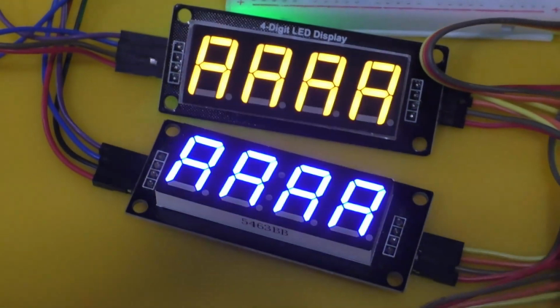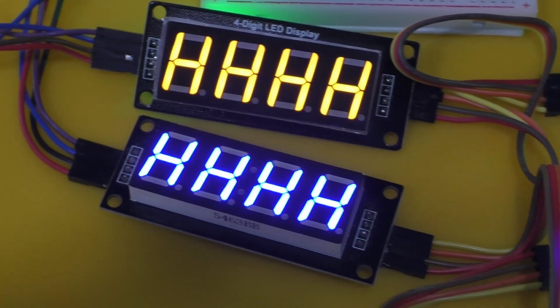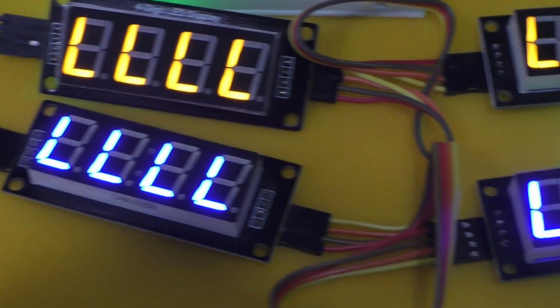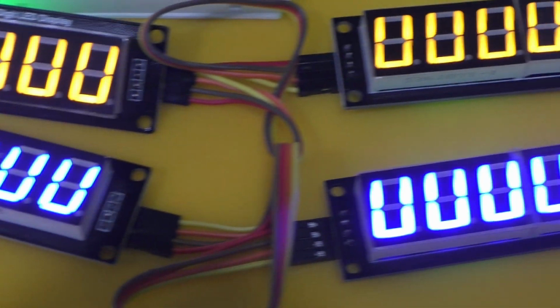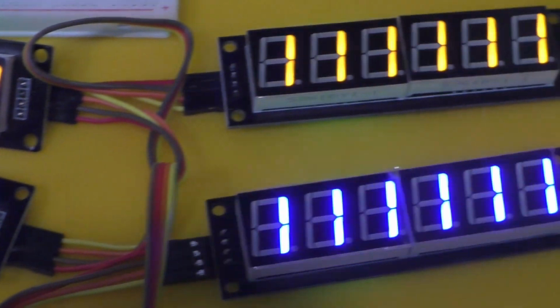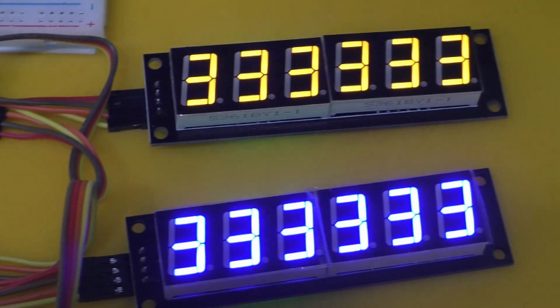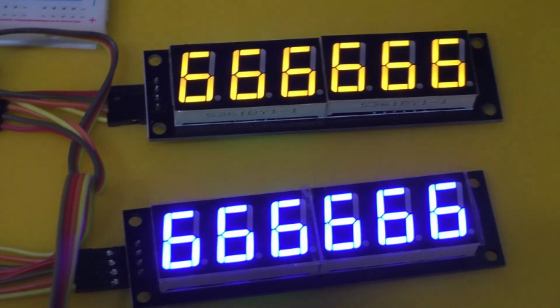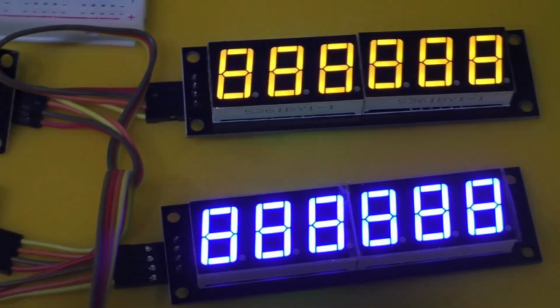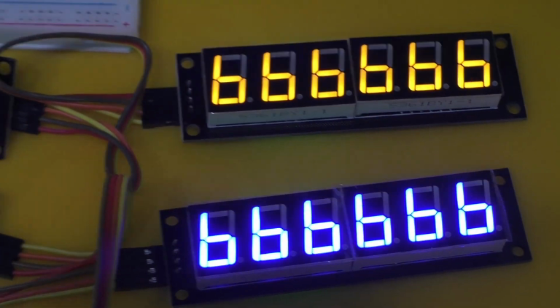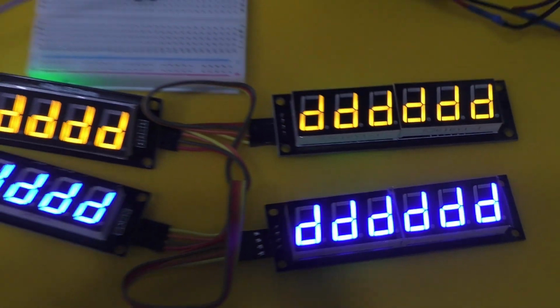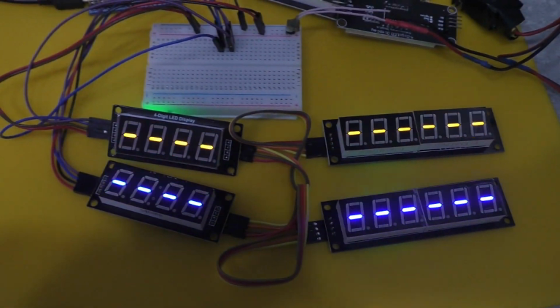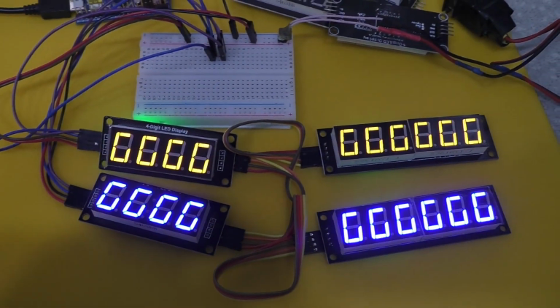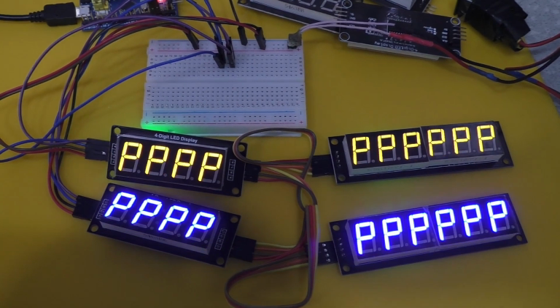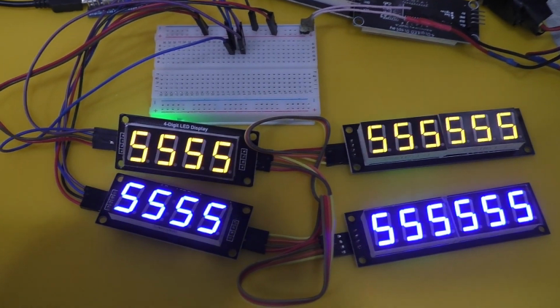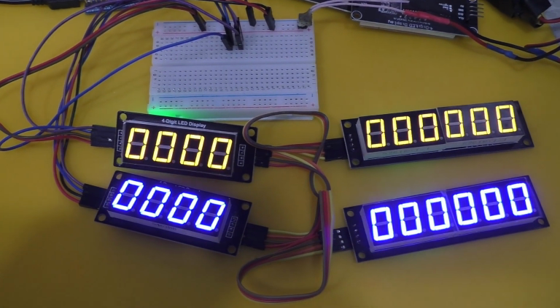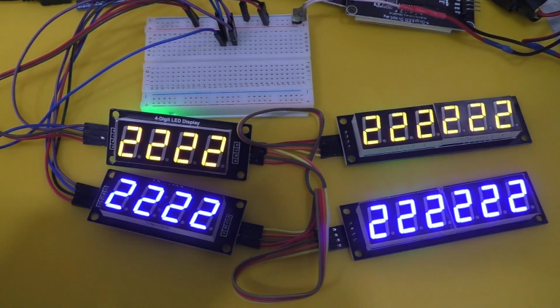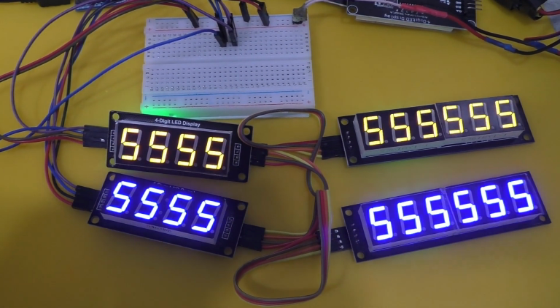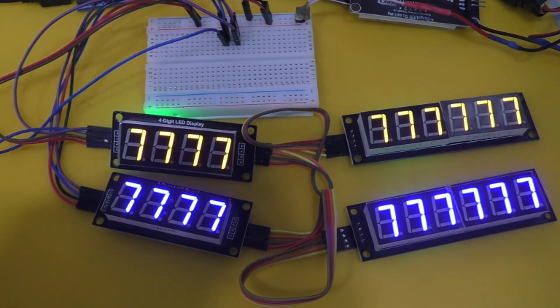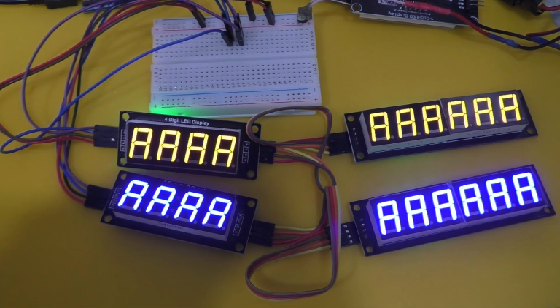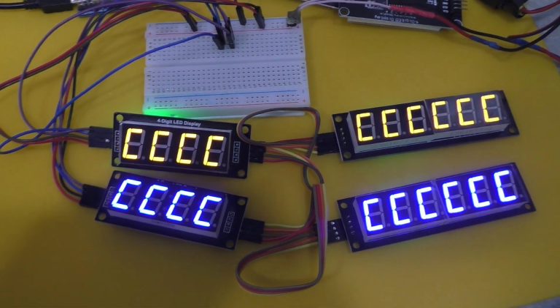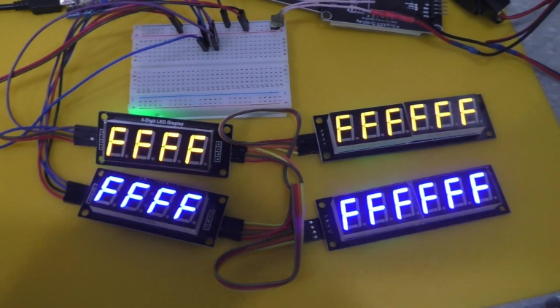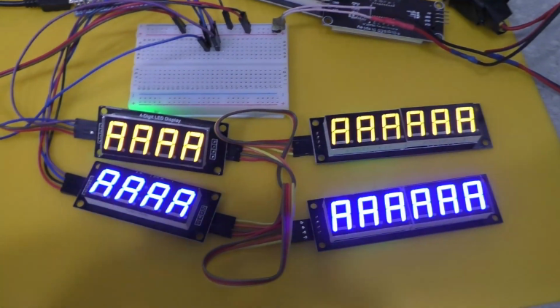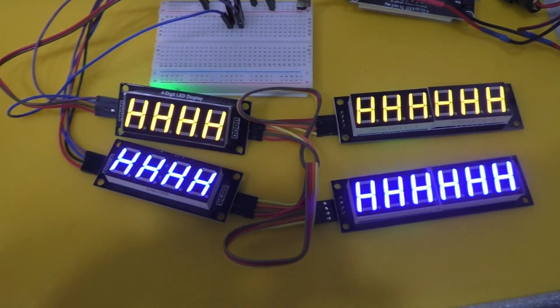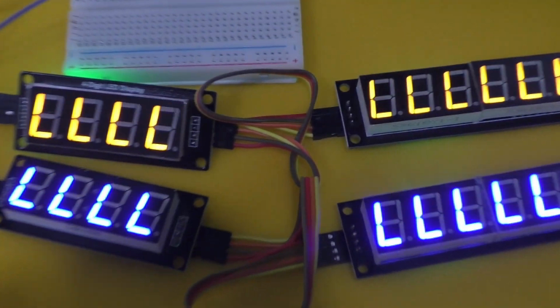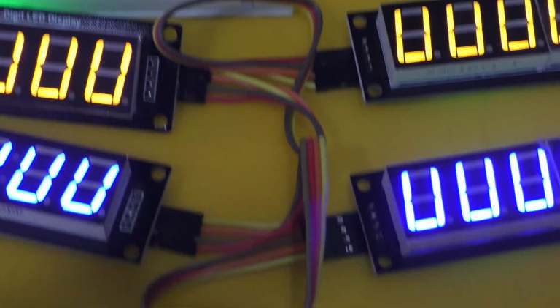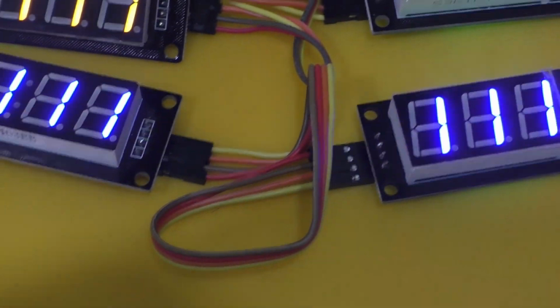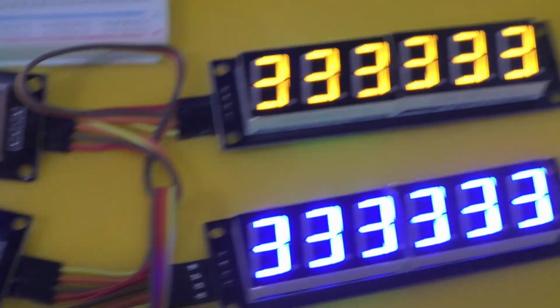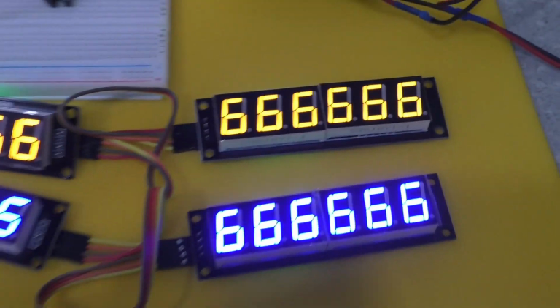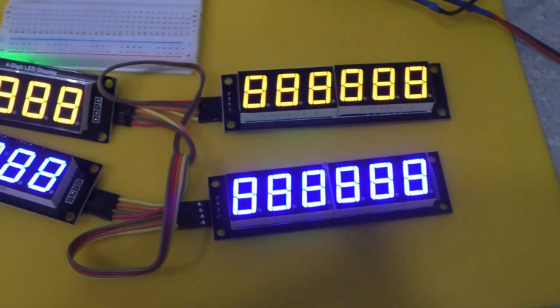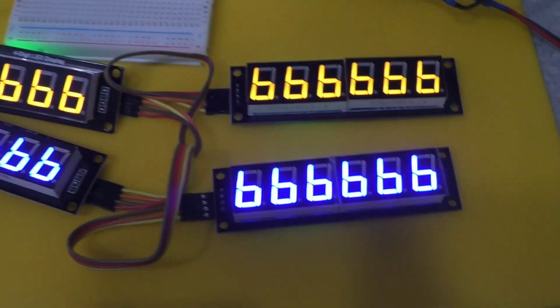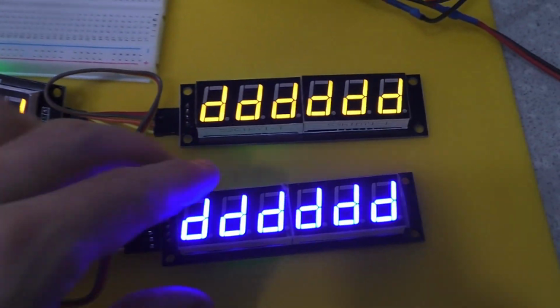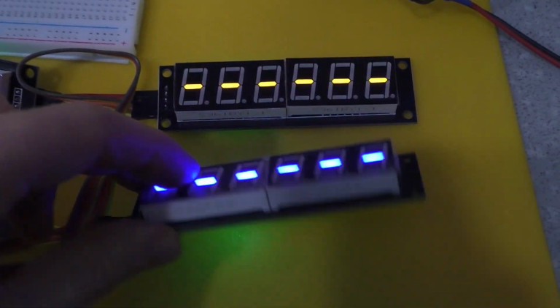I hope this video is helpful to someone. I still don't understand why these capacitors are needed in this display module. Usually open collector pin mode is used to transfer data over the I2C interface, but with such capacitors the frequency drops a lot.